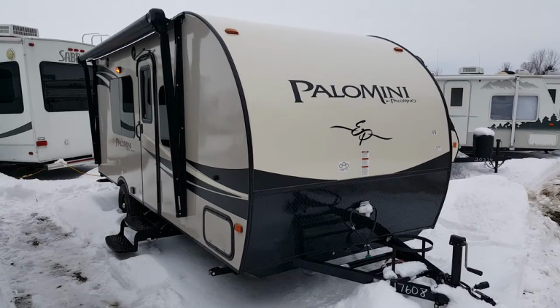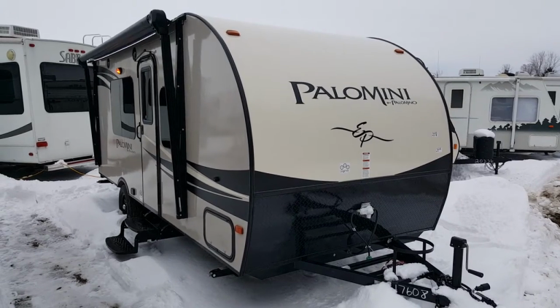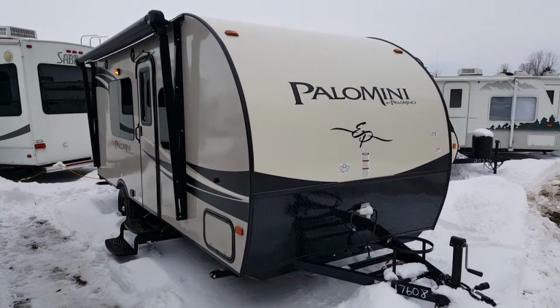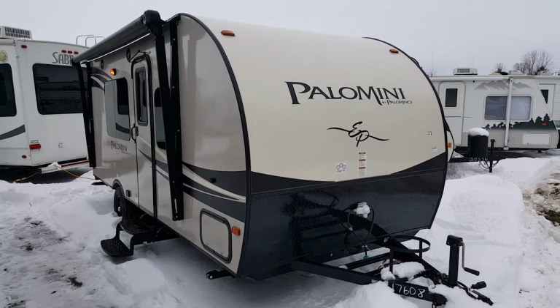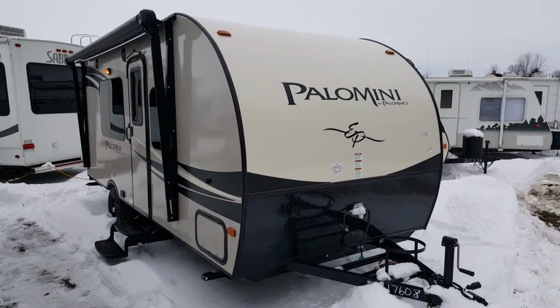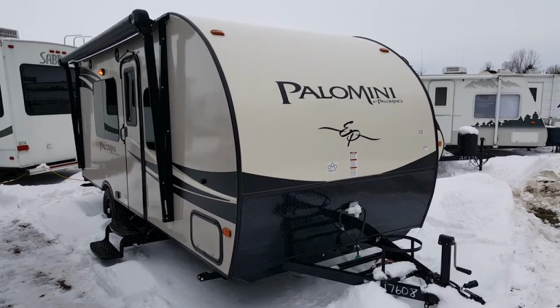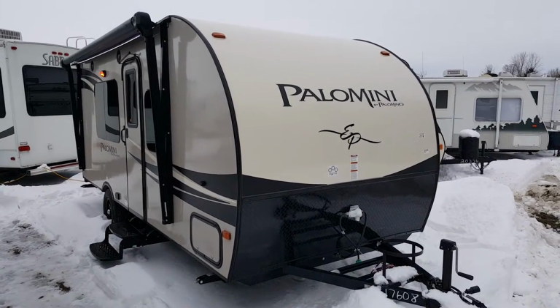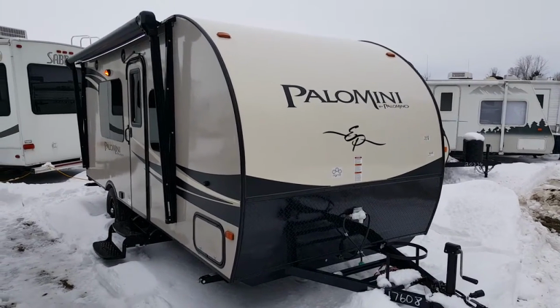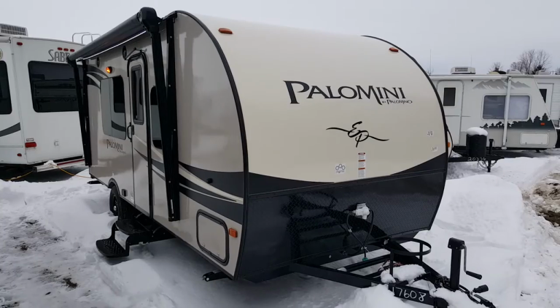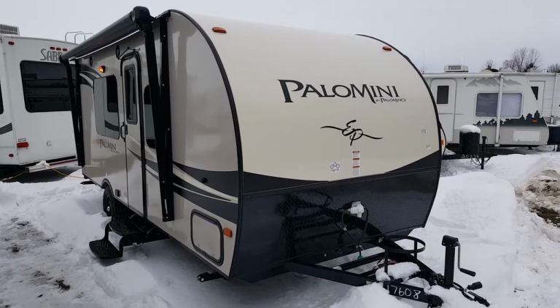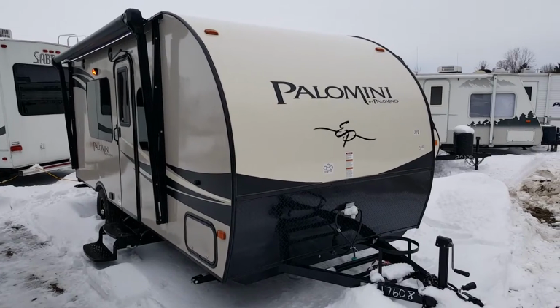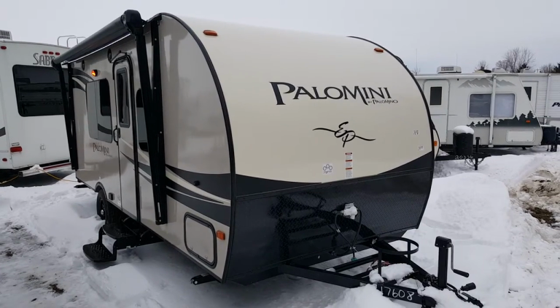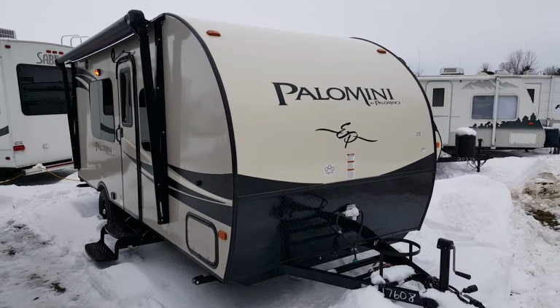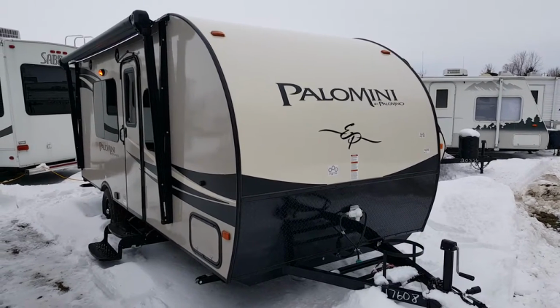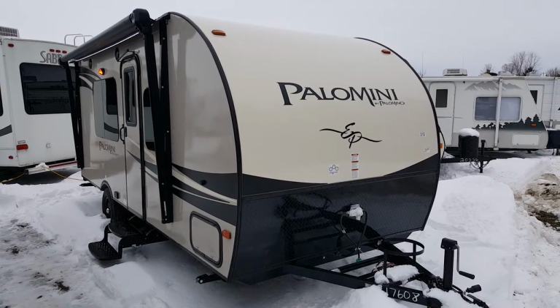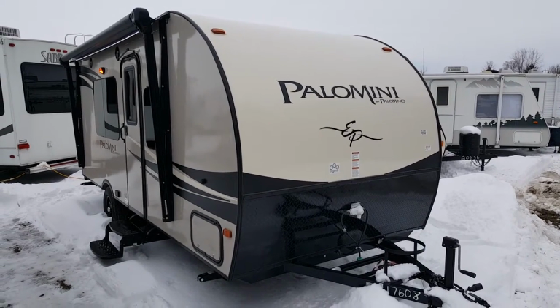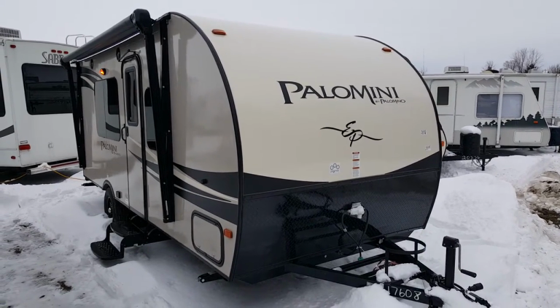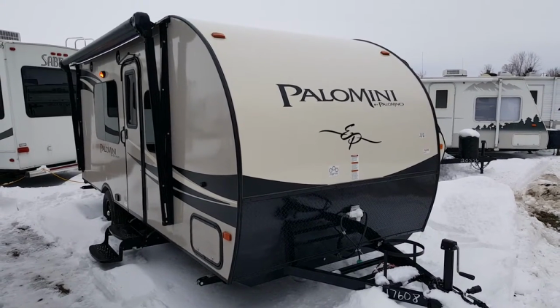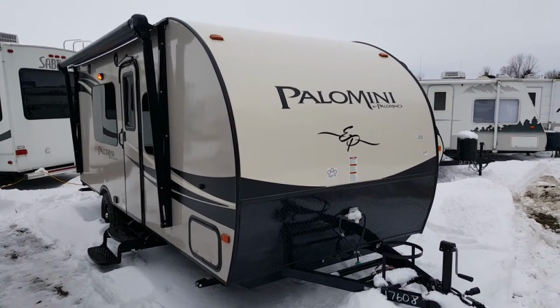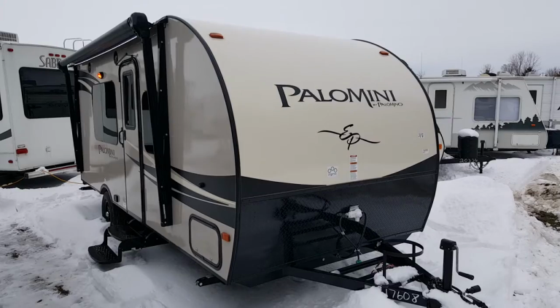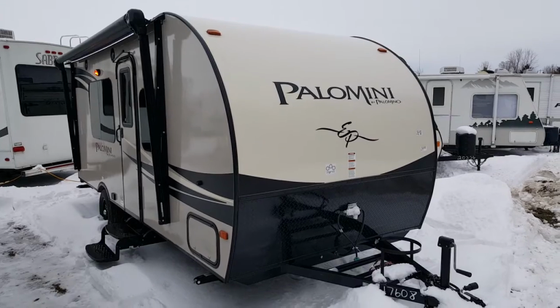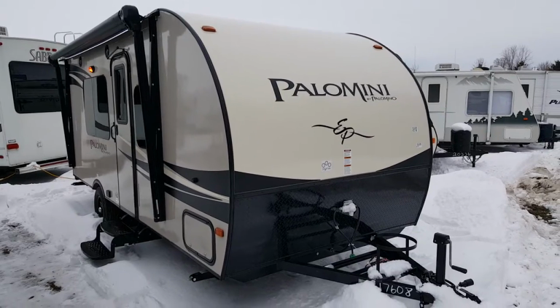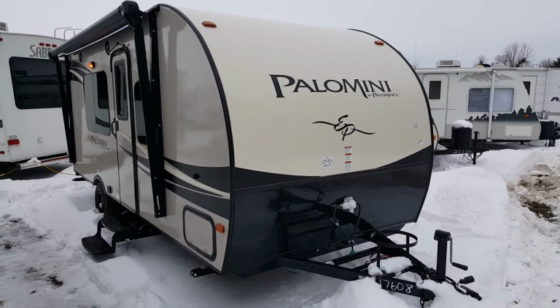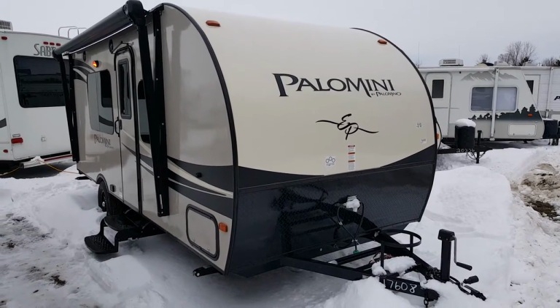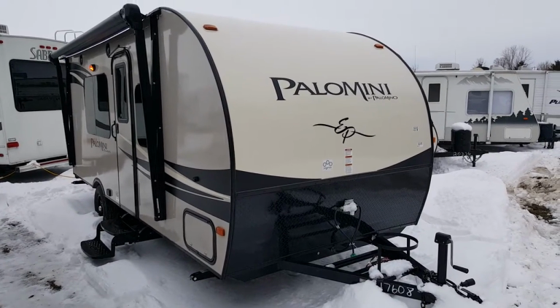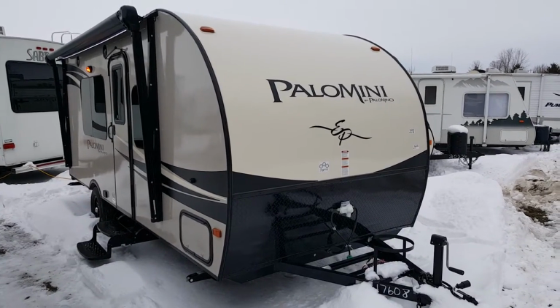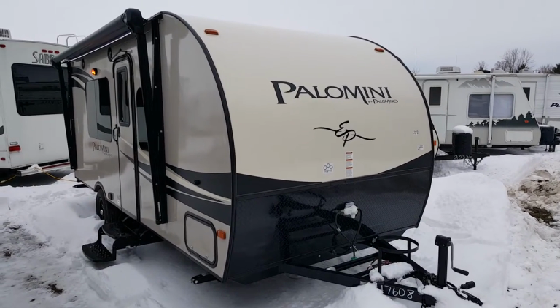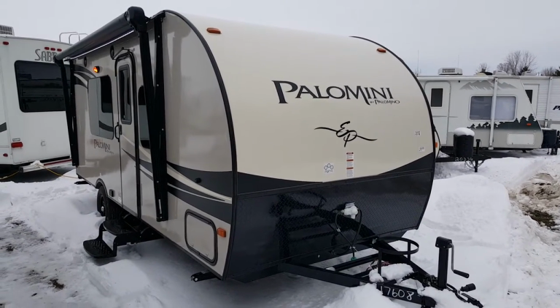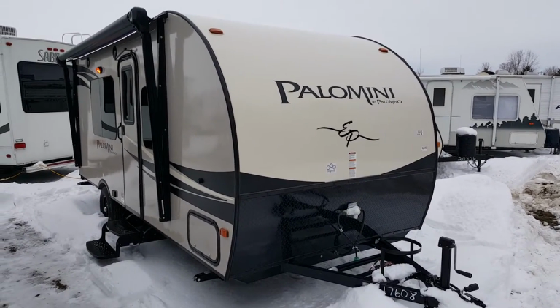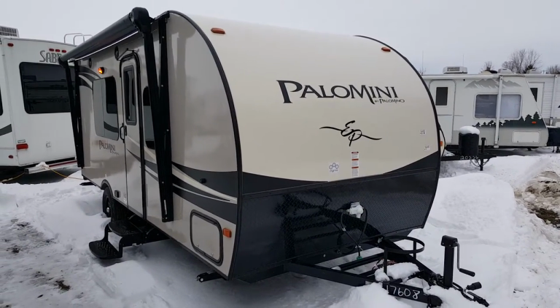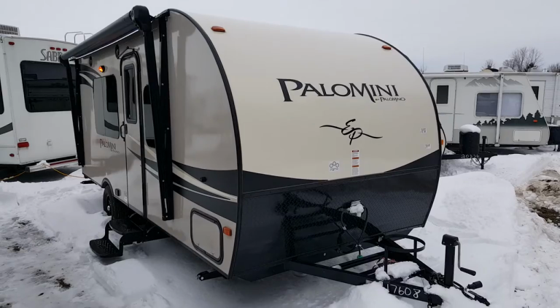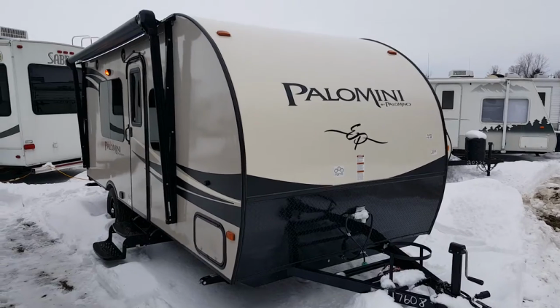Hey, this is Jonathan Allen from Campit RV in Stratford. I'm here to show you the 2016 Palomini 180FB. It's an 18-foot ultralight travel trailer made by Palomino RV. It only weighs just under 3,100 pounds, with a front queen bed and a large rear bathroom.